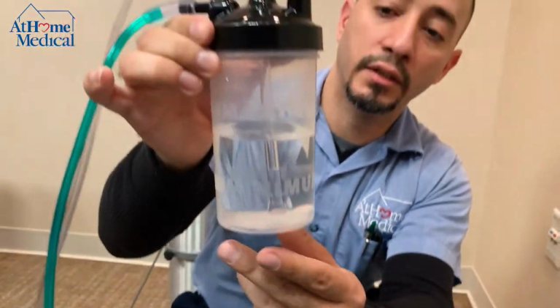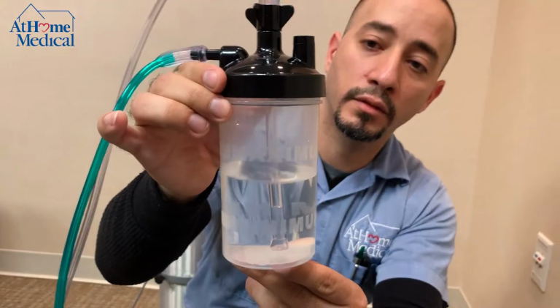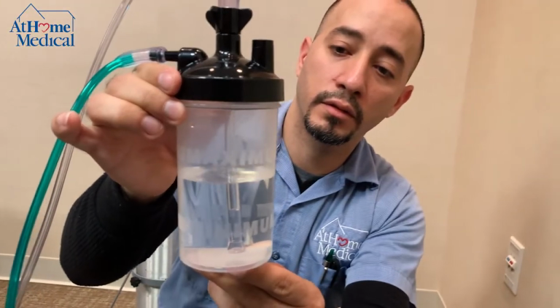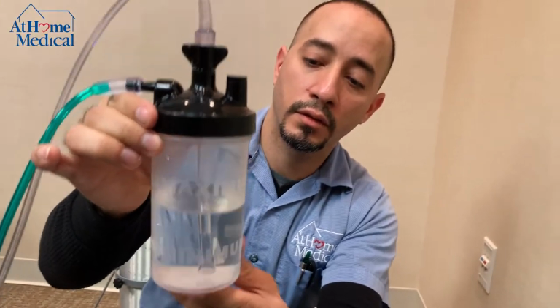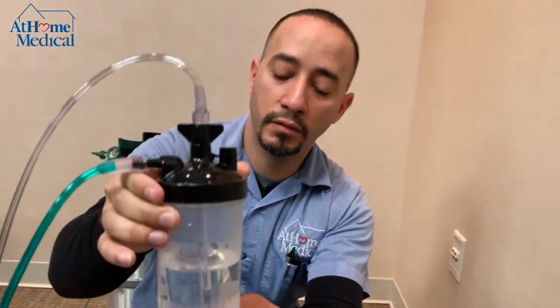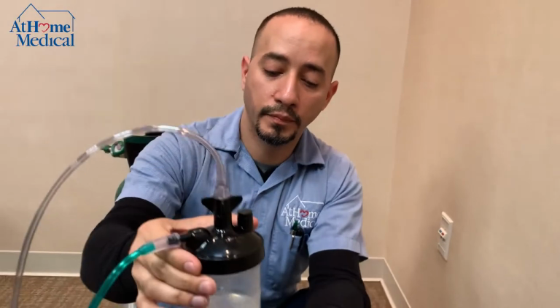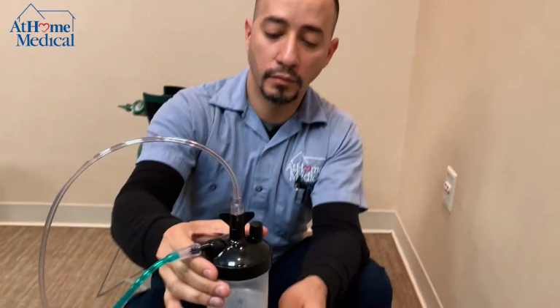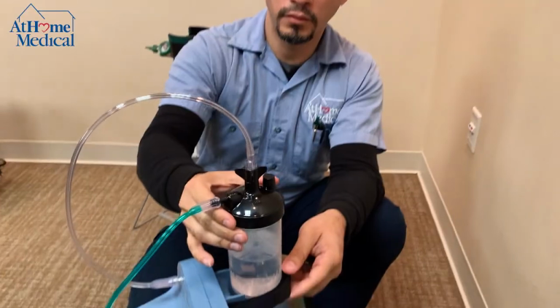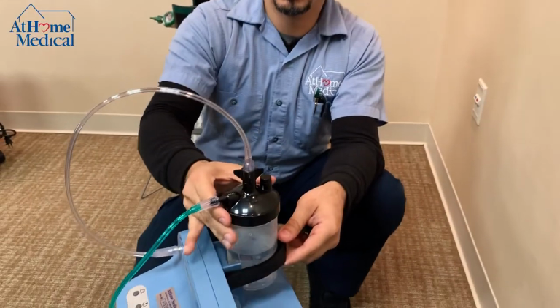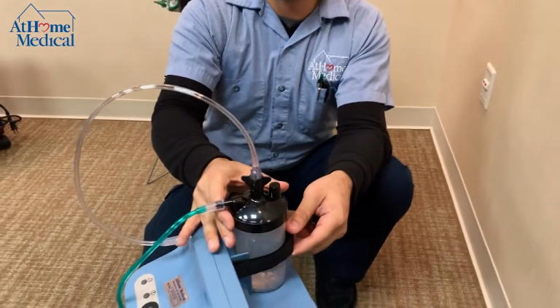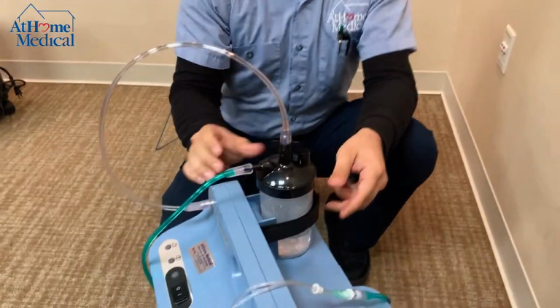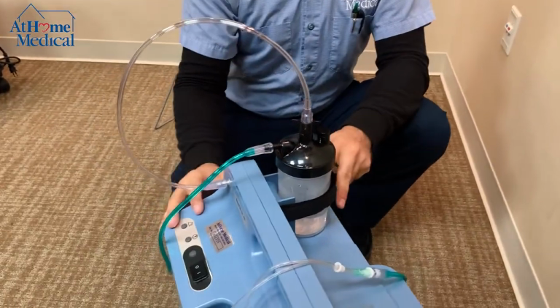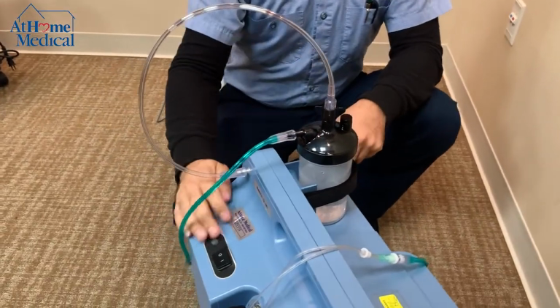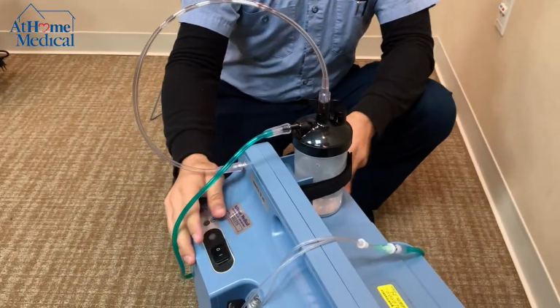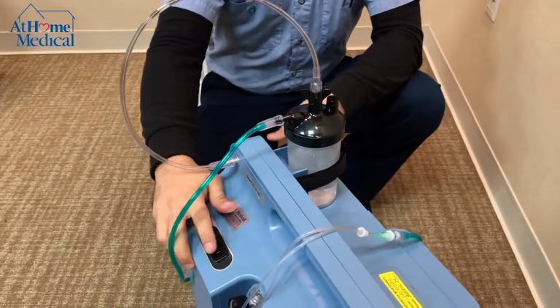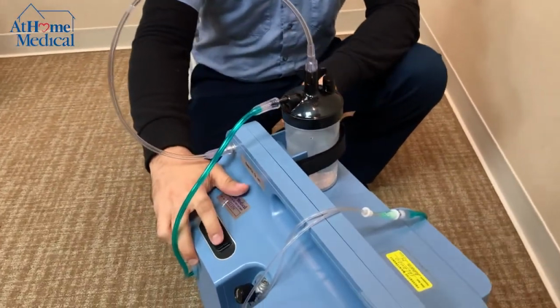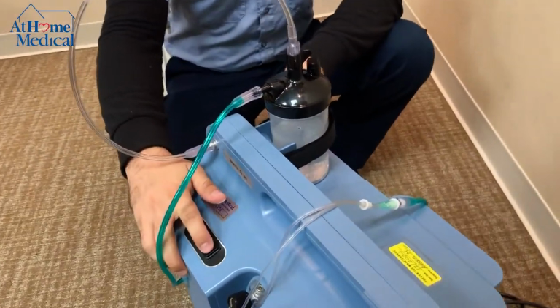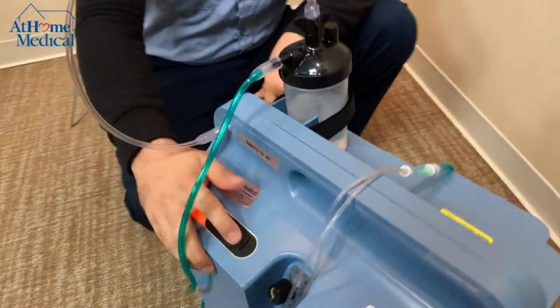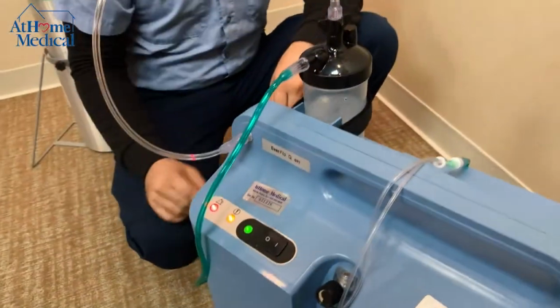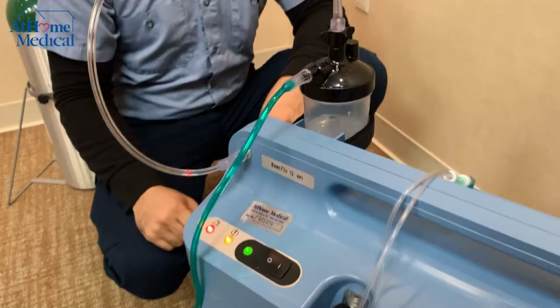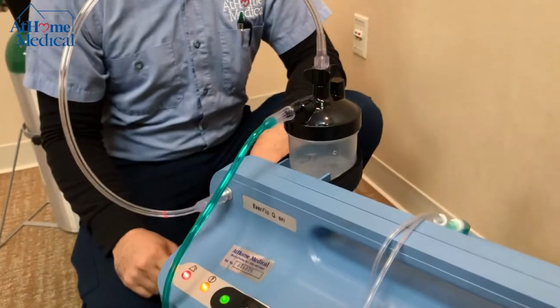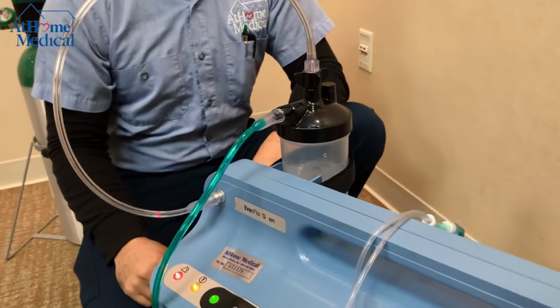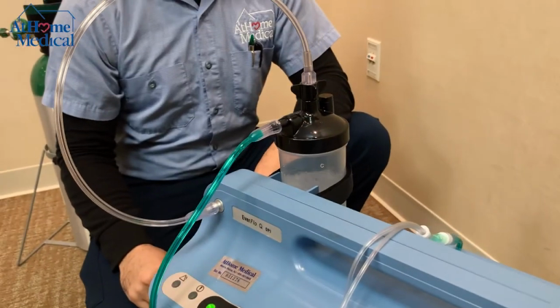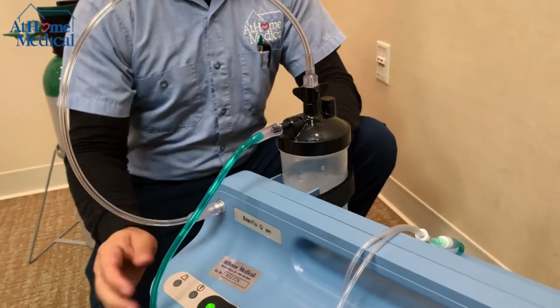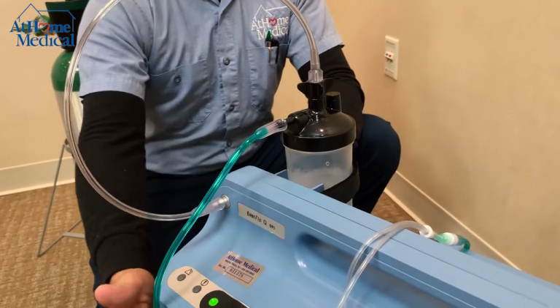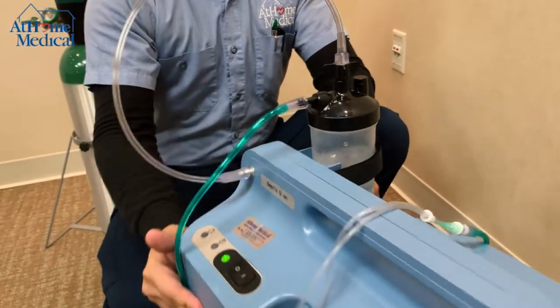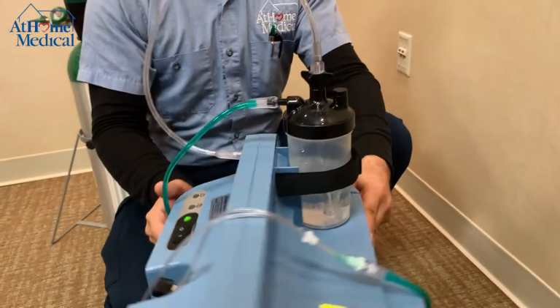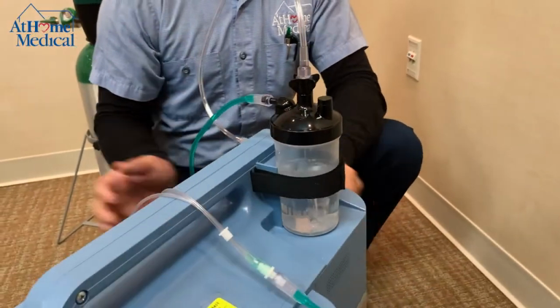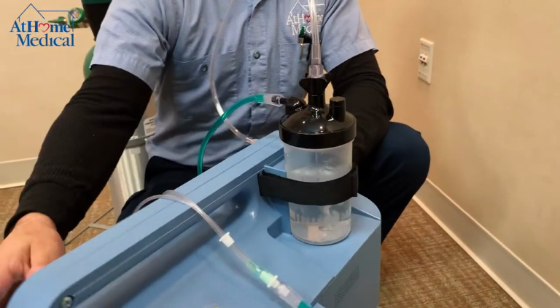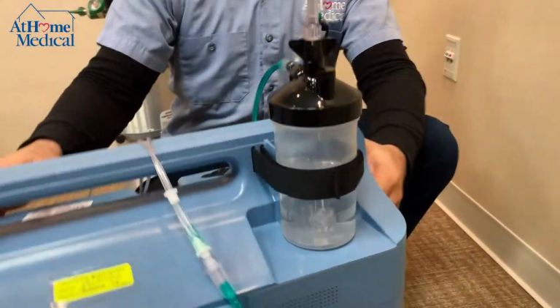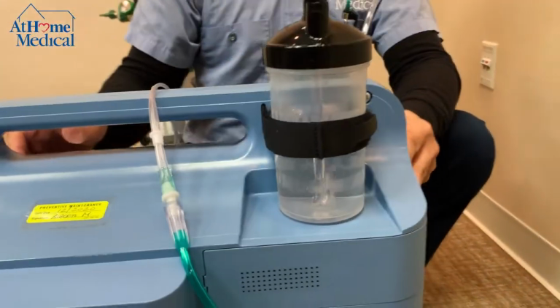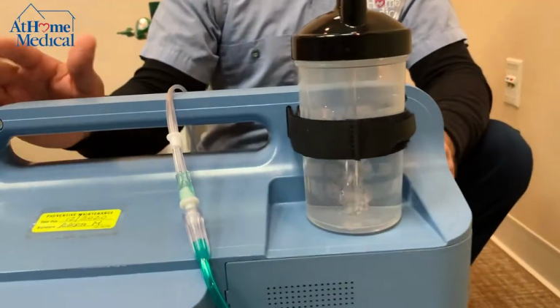When you turn on the unit, you'll notice the humidifier bottle starts to bubble.